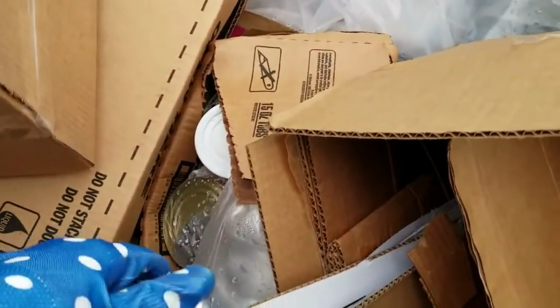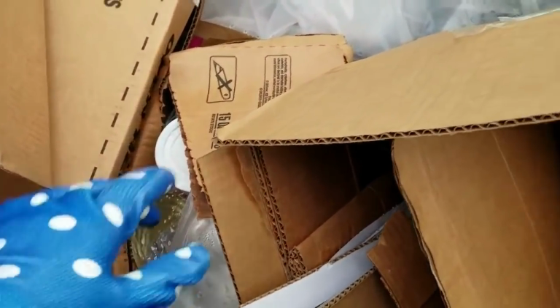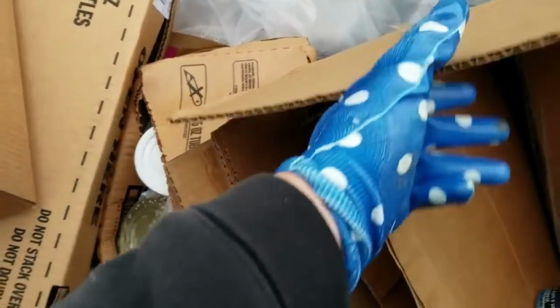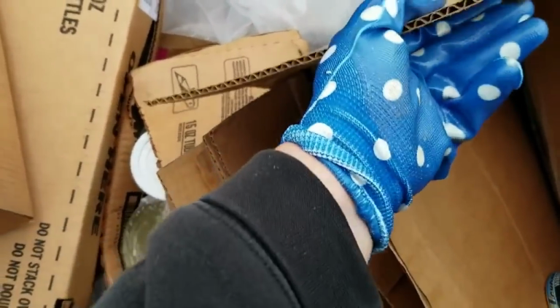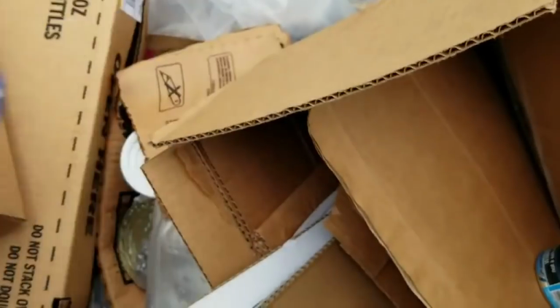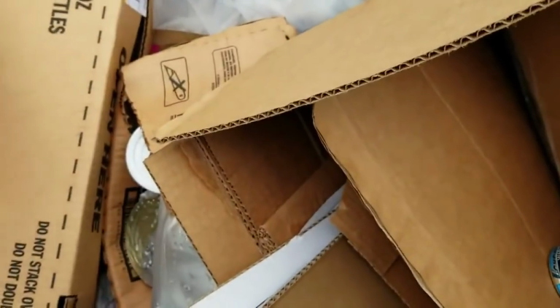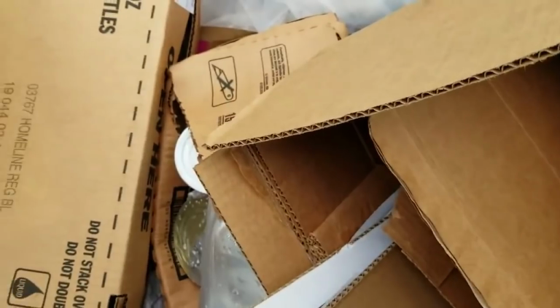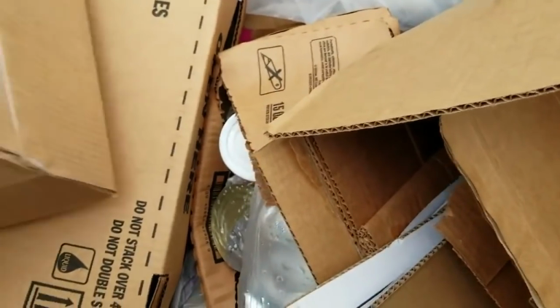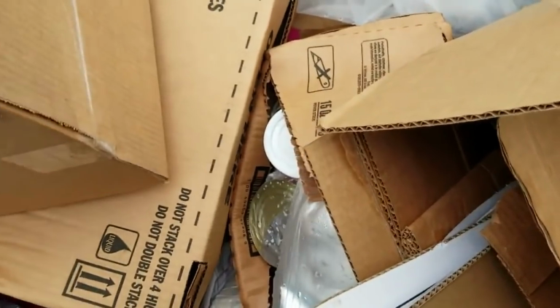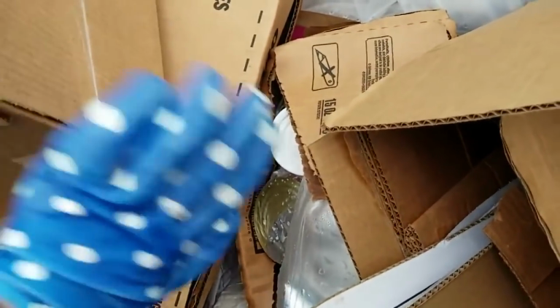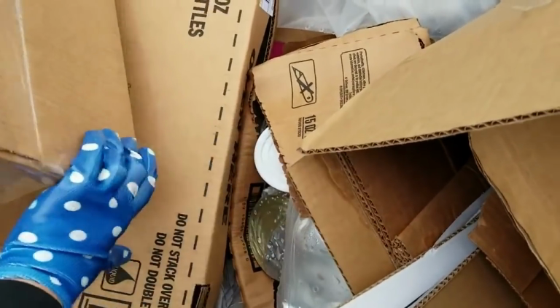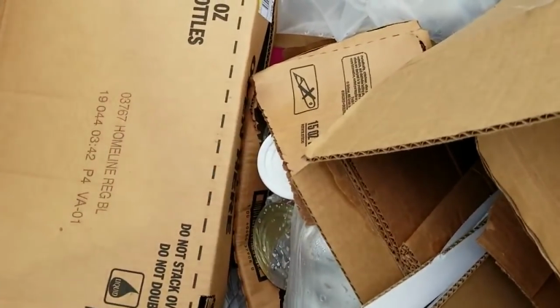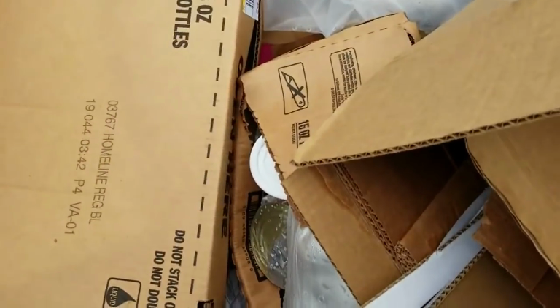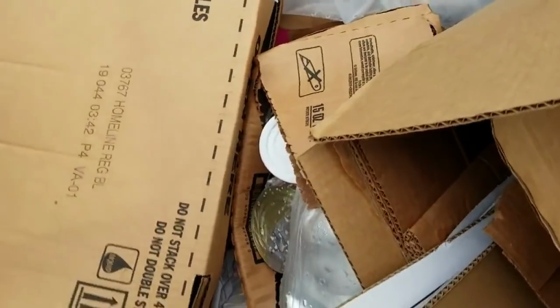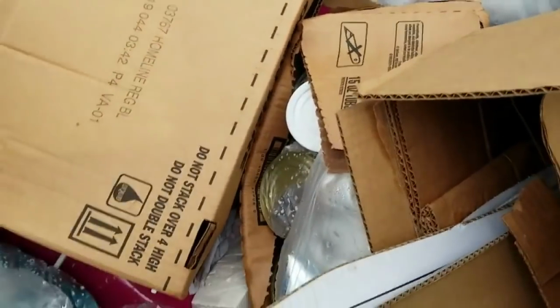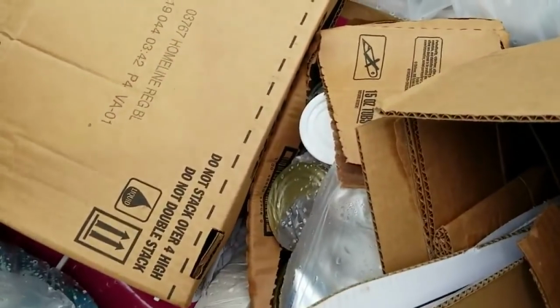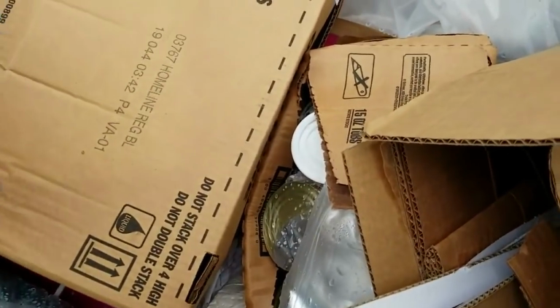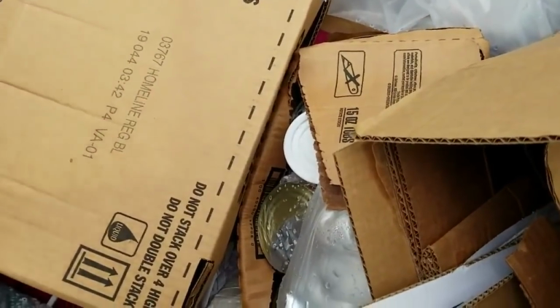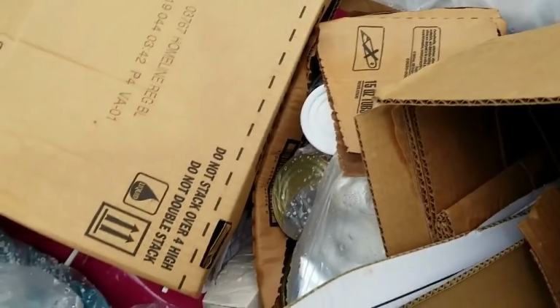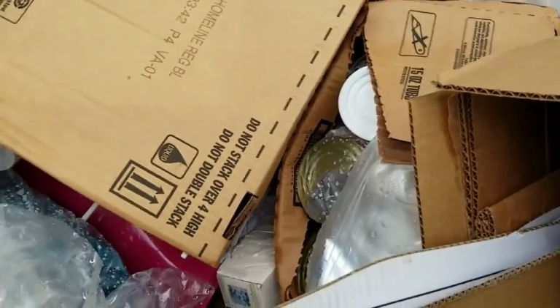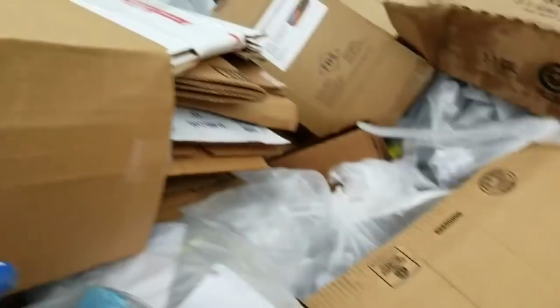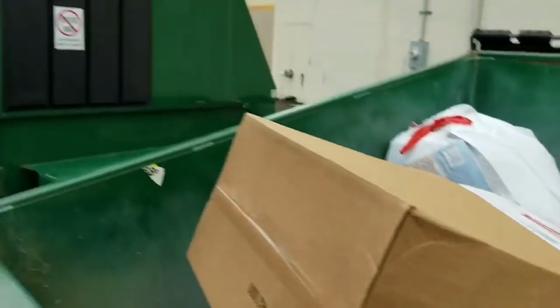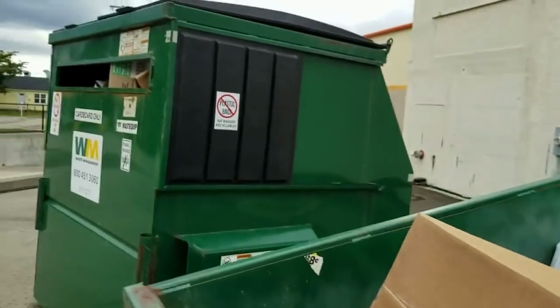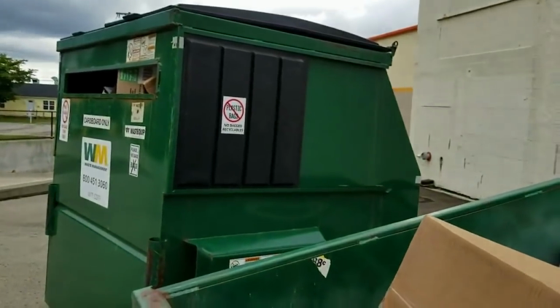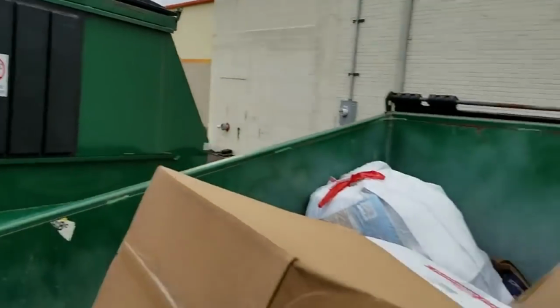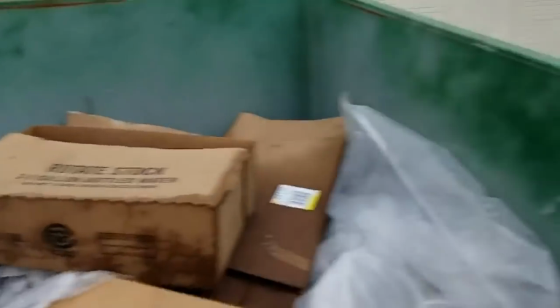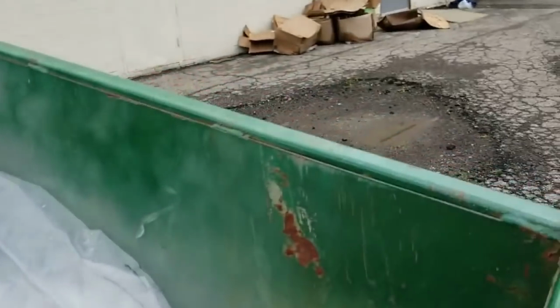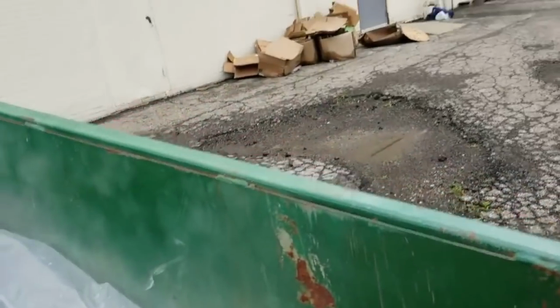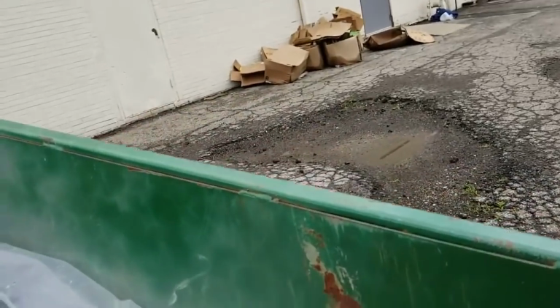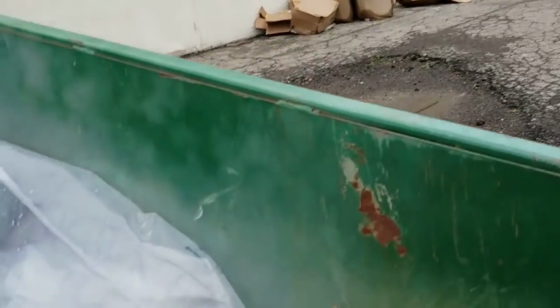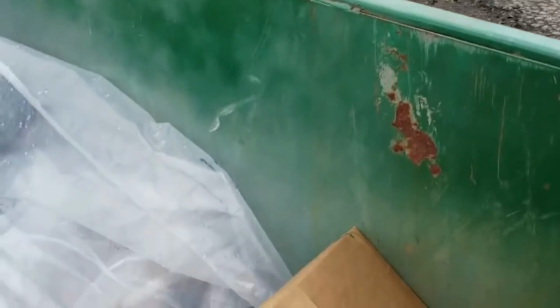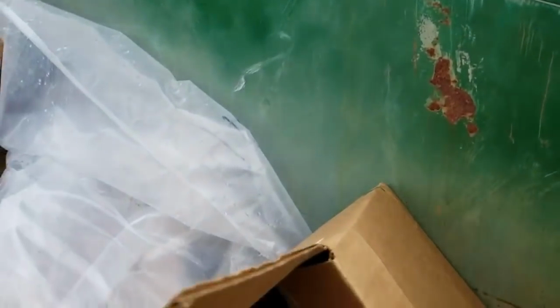Okay, let's see here — that's just cardboard. They've got a lot of cardboard in here because their cardboard dumpster is full, and they've got a bunch outside the business.